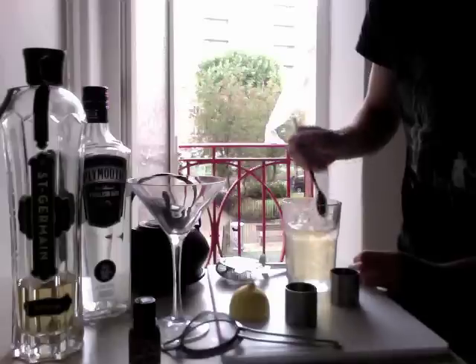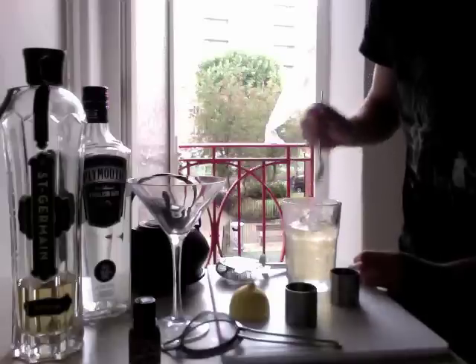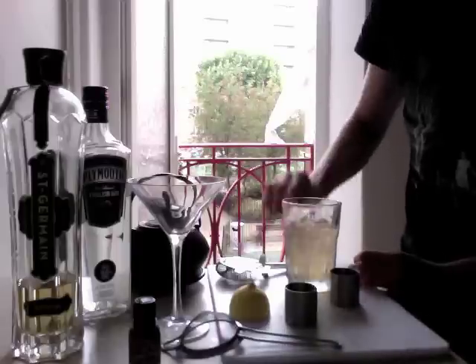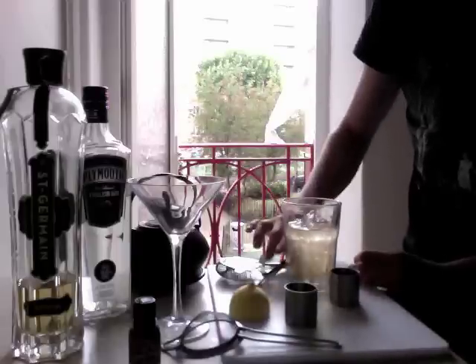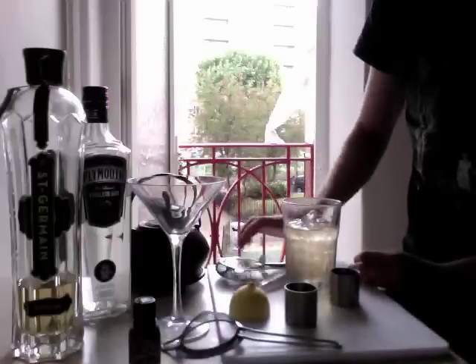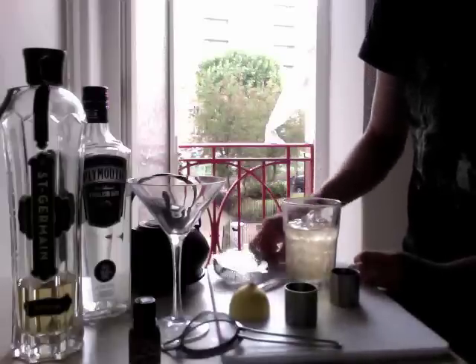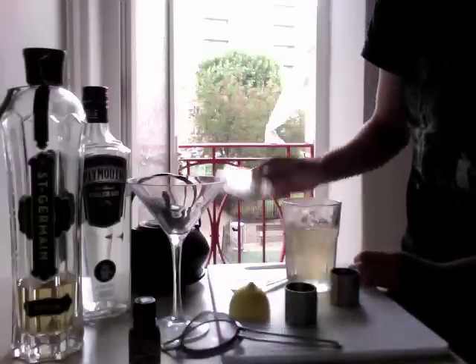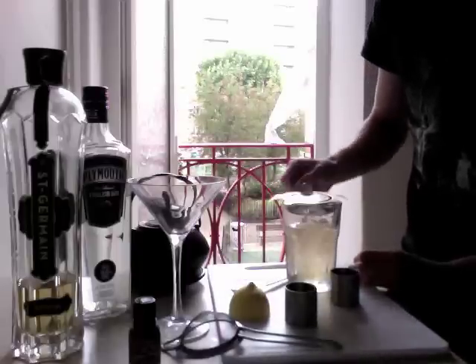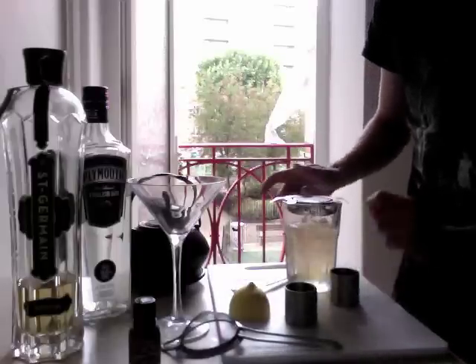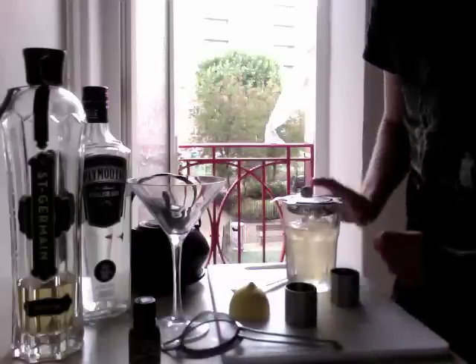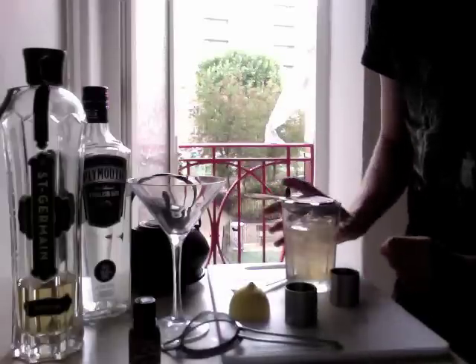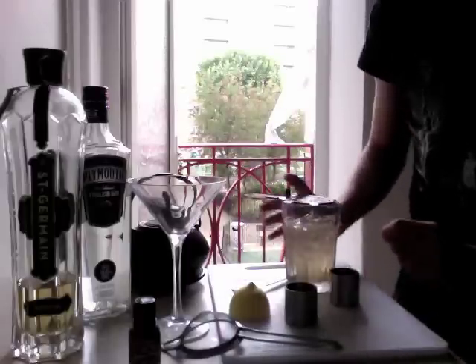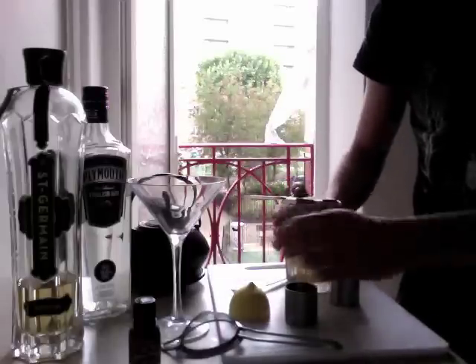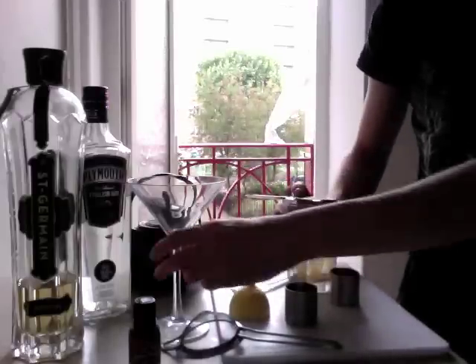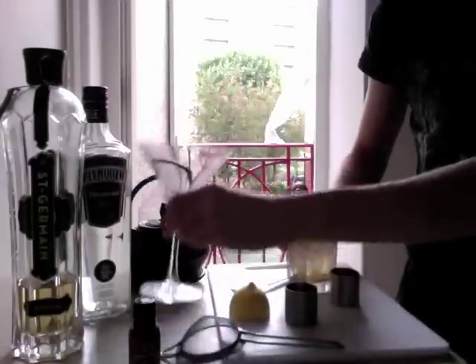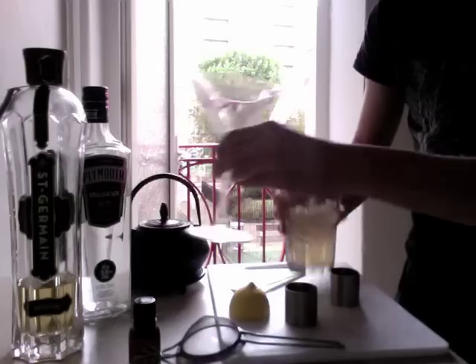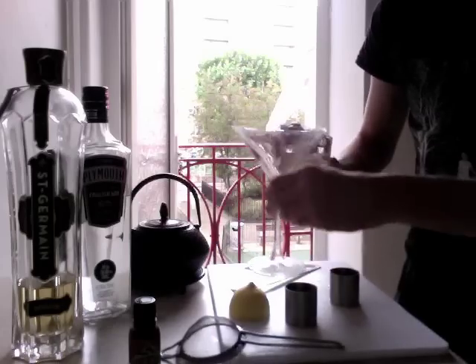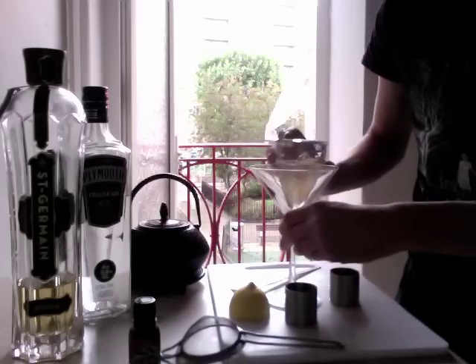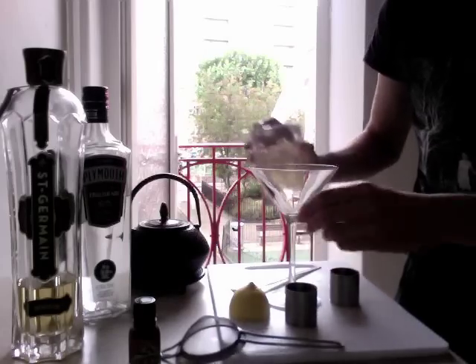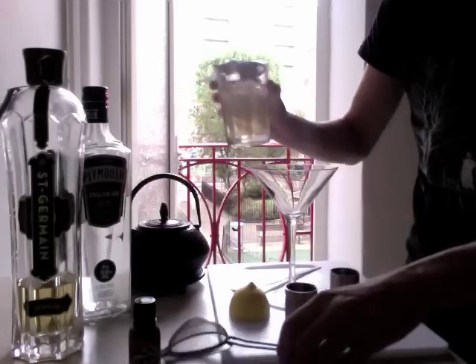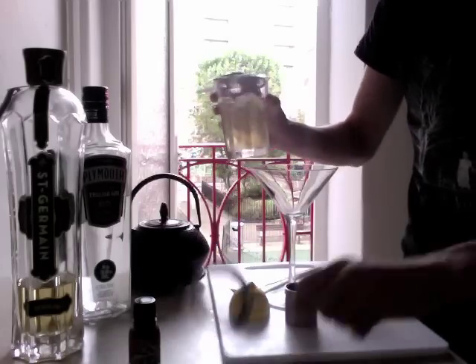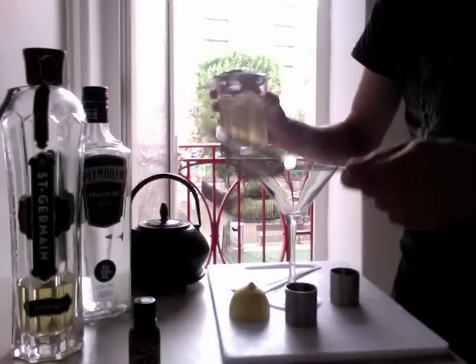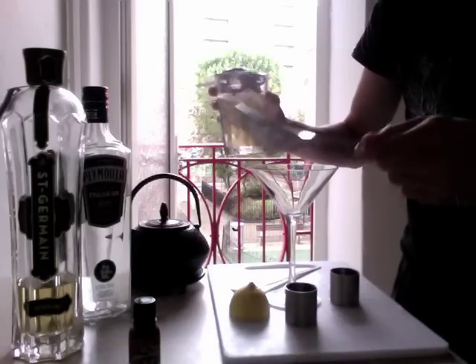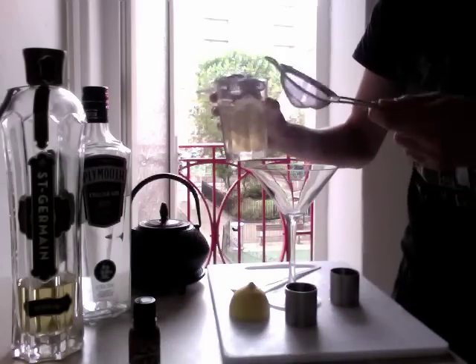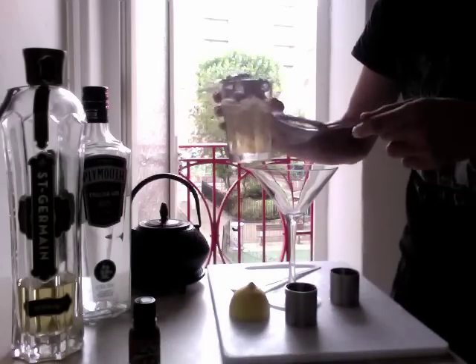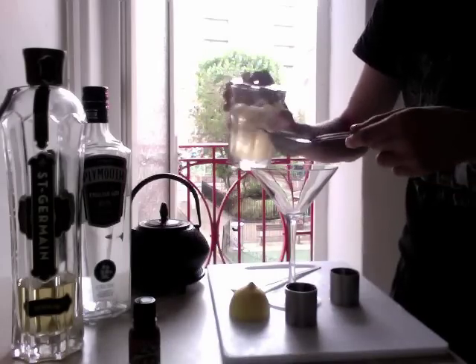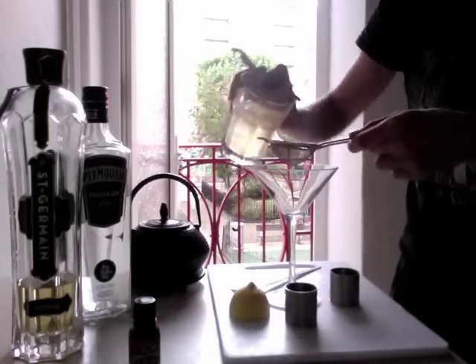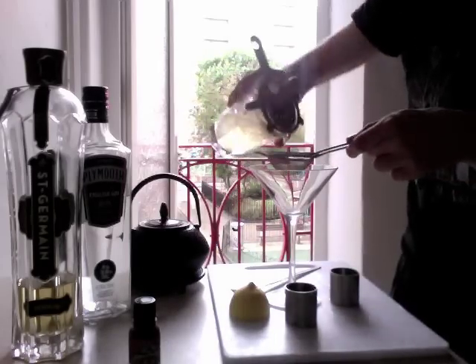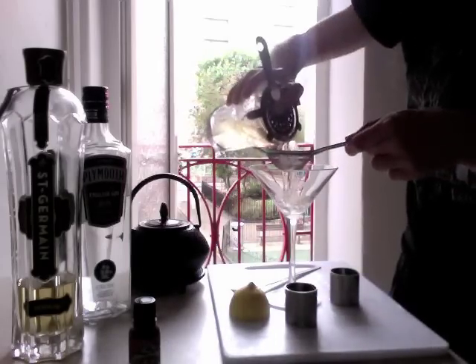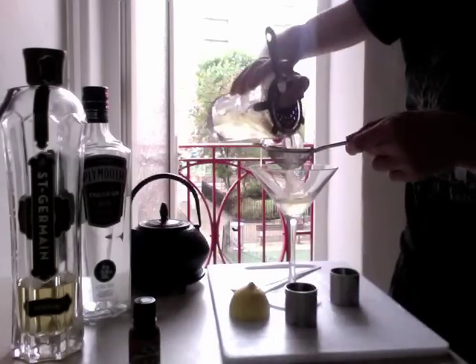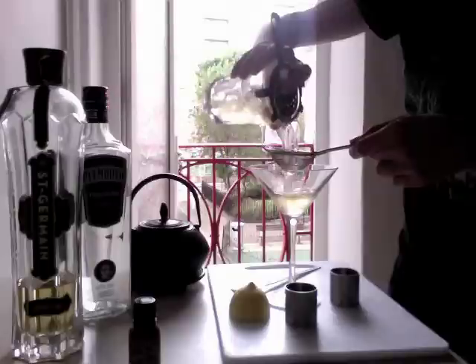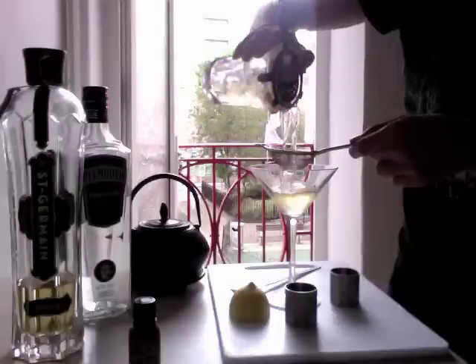And strain that with a tea strainer, obviously, into the martini glass.